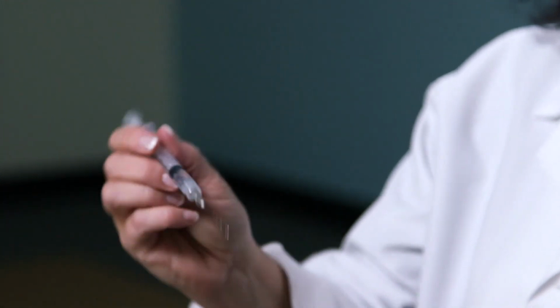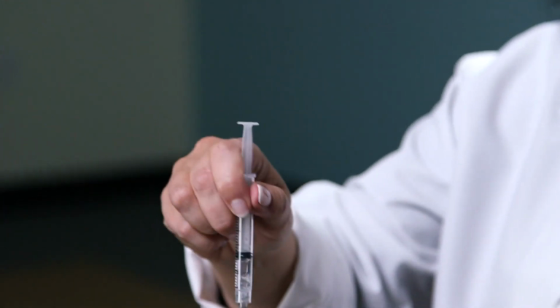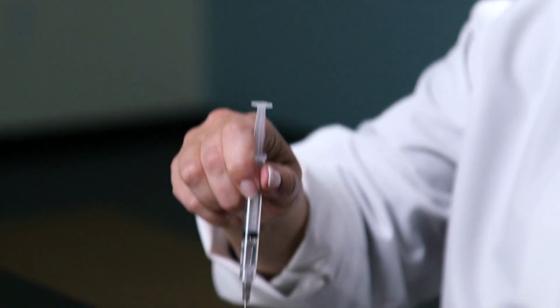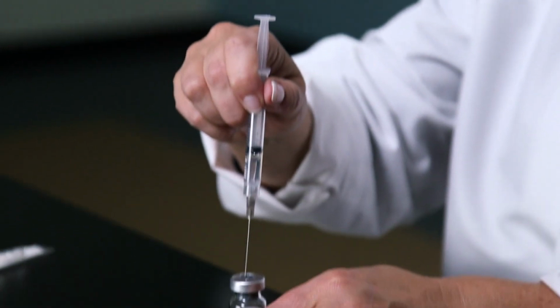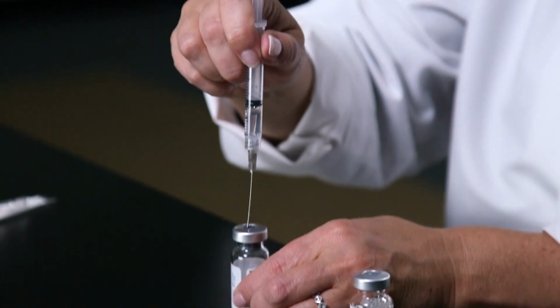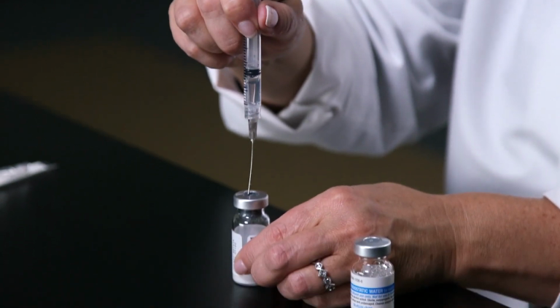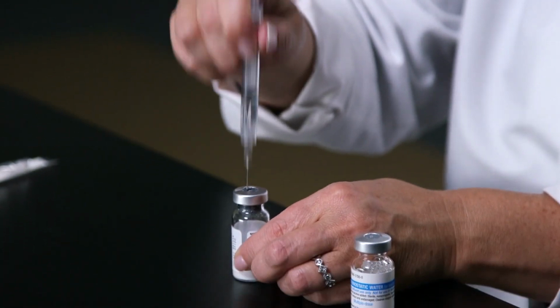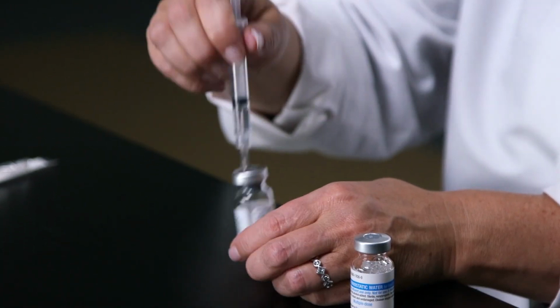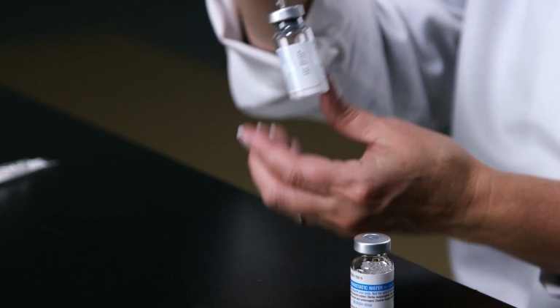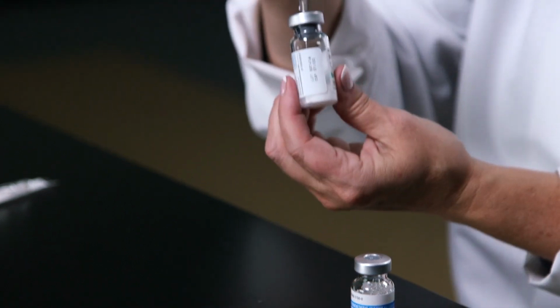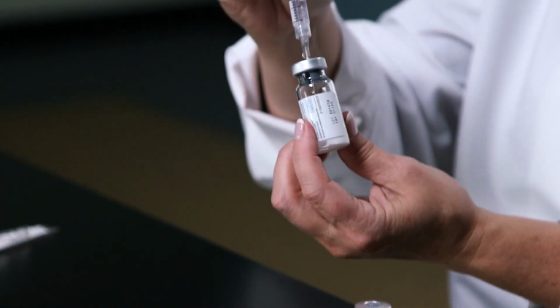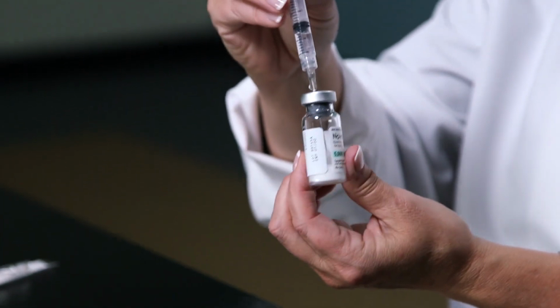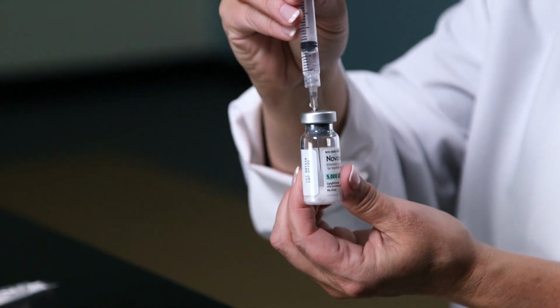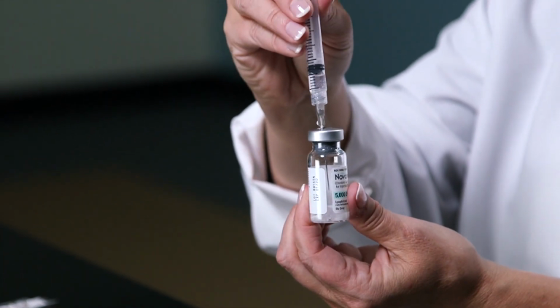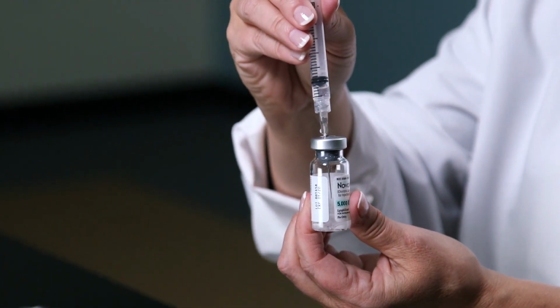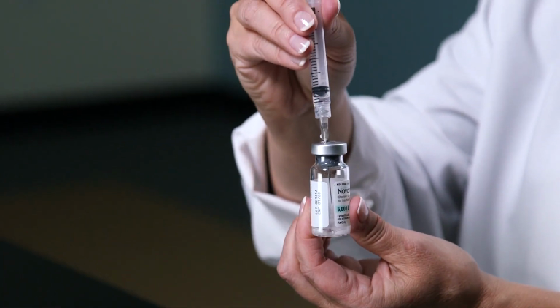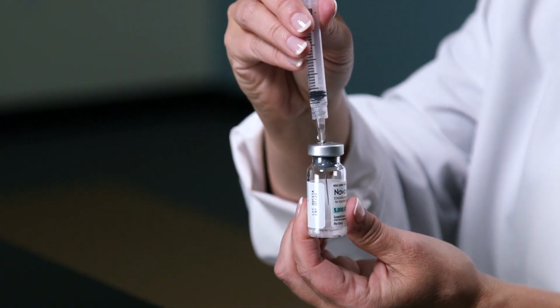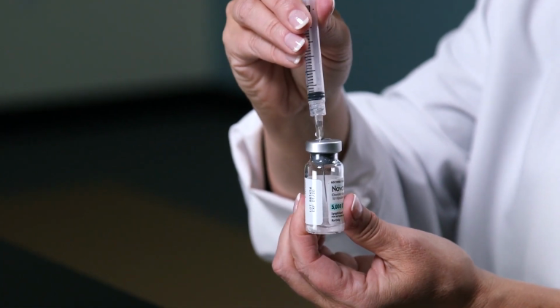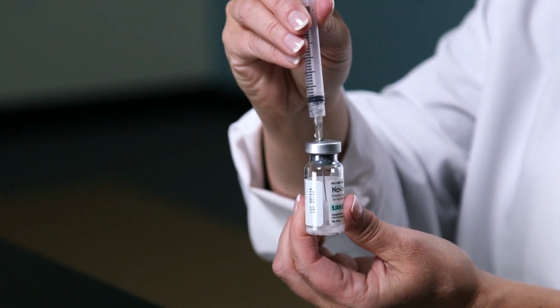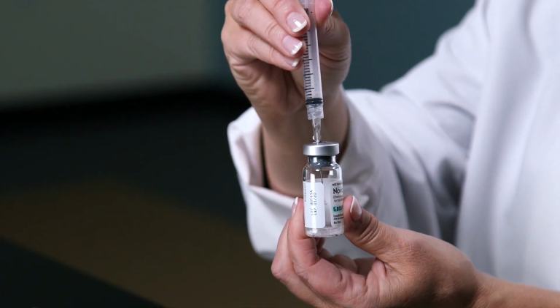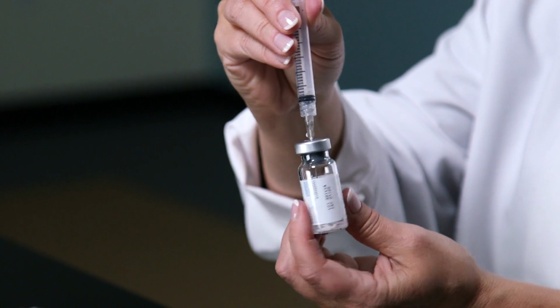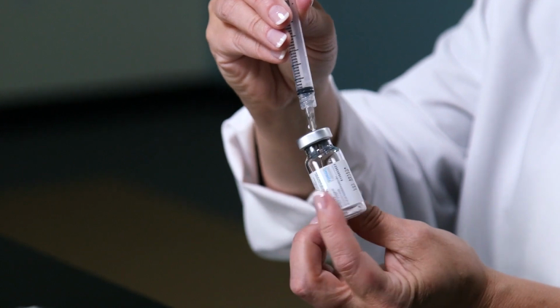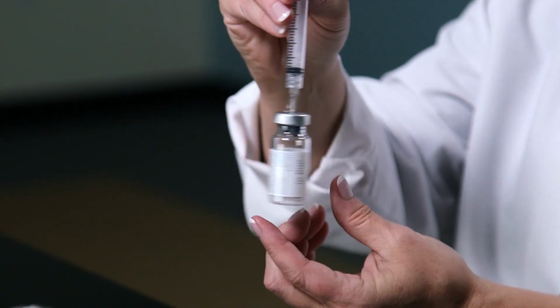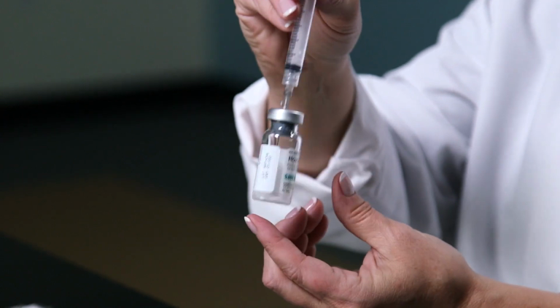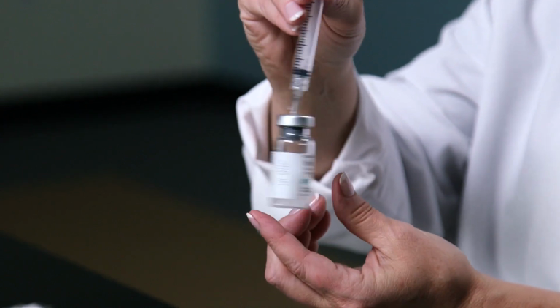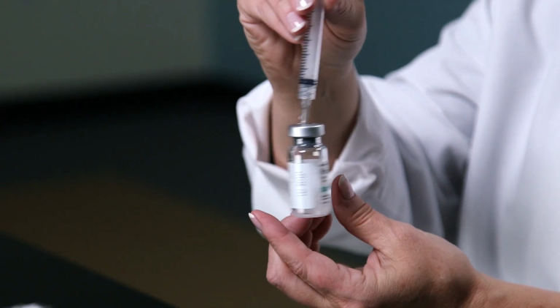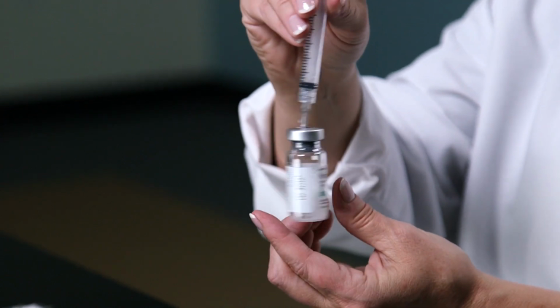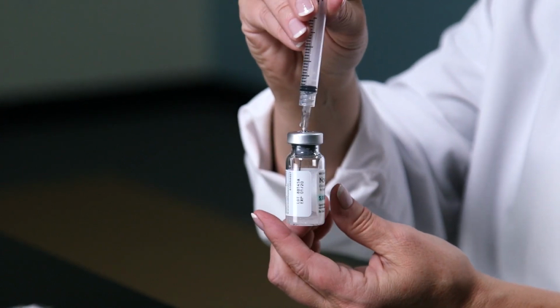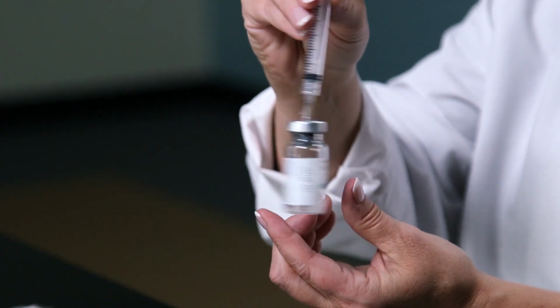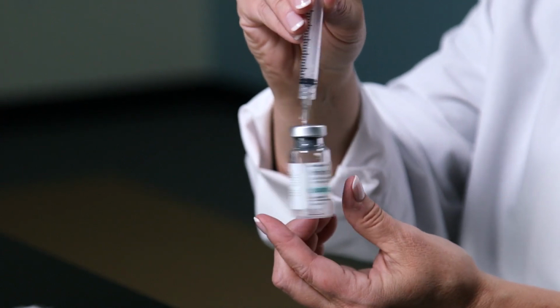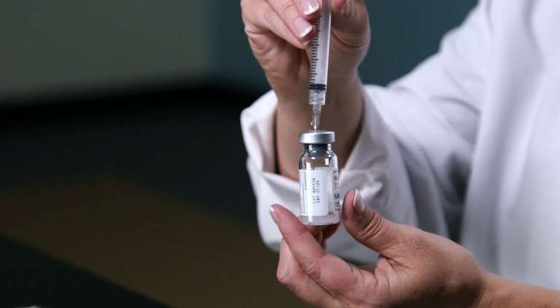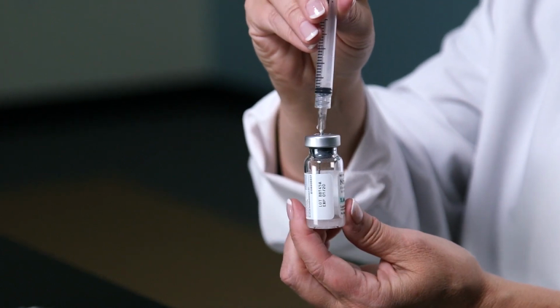You're then going to take that water and inject it into the Novarel powder medication. Inject the water slowly — it will dissolve almost instantly. Give it a little swirl, but don't shake.